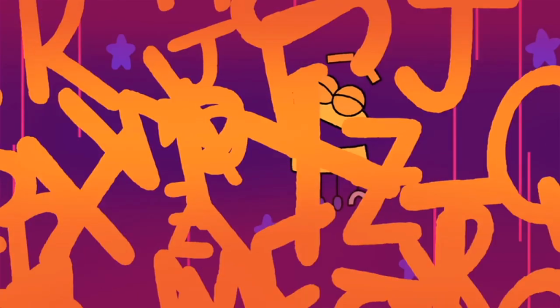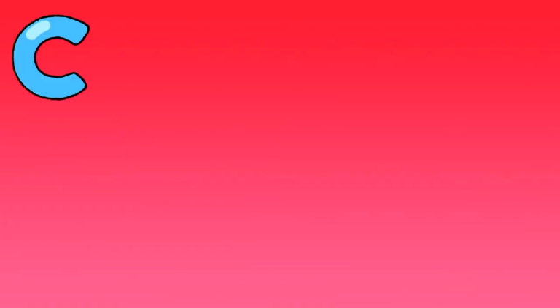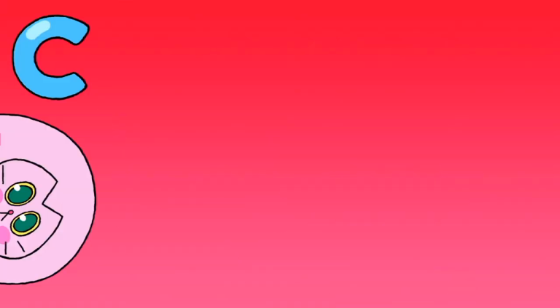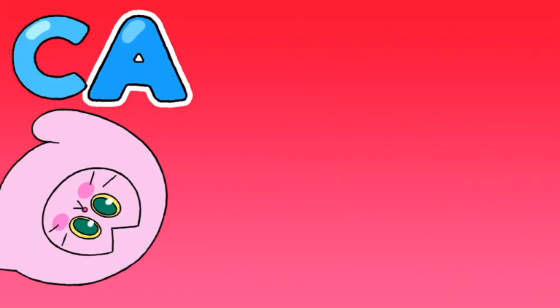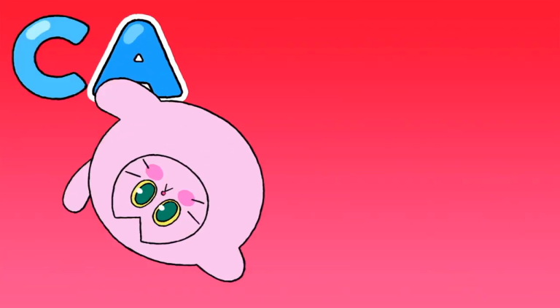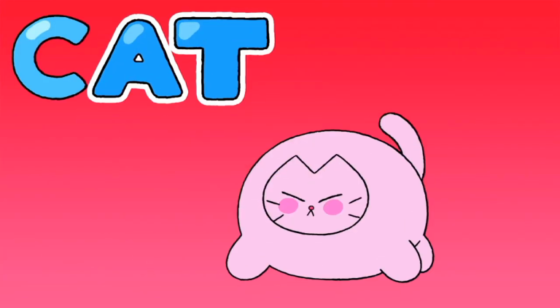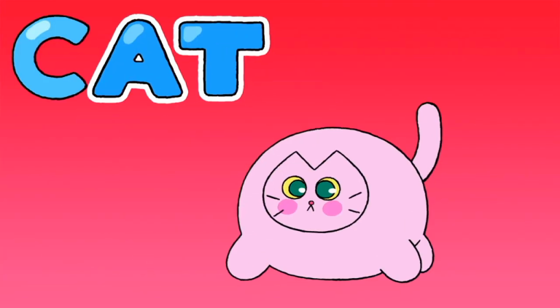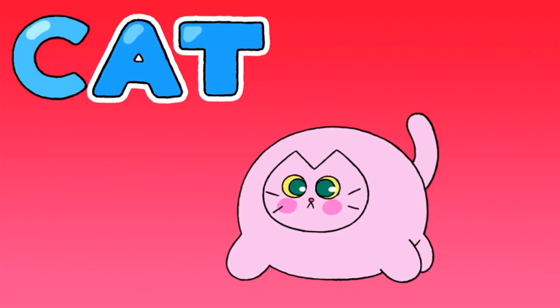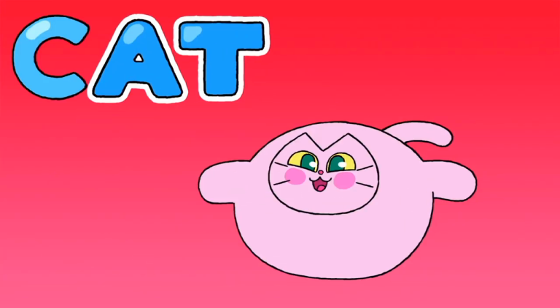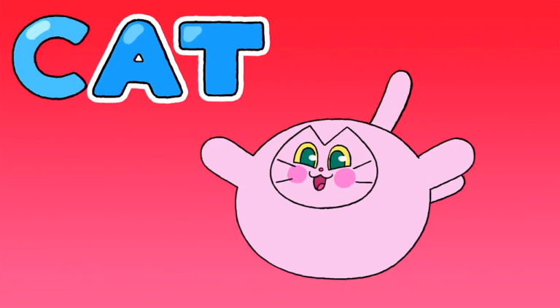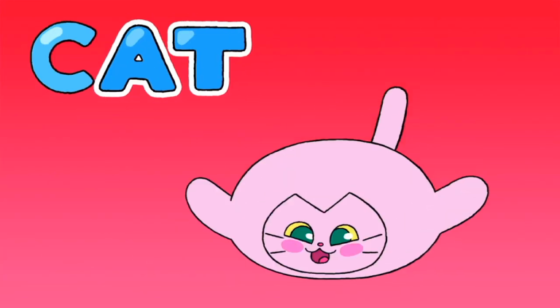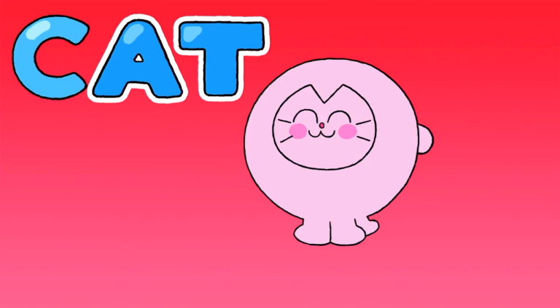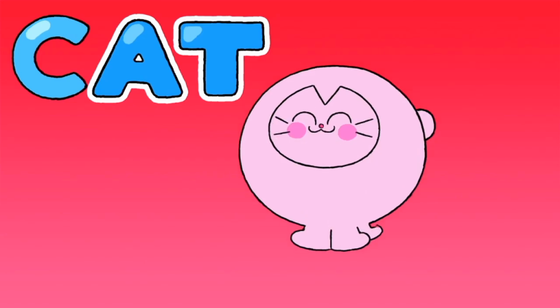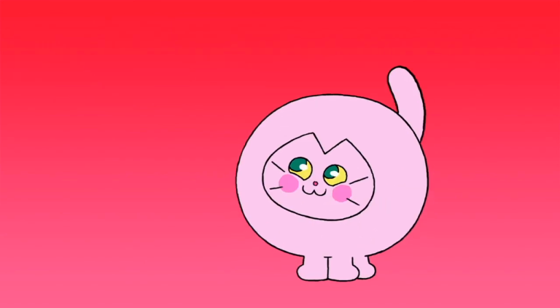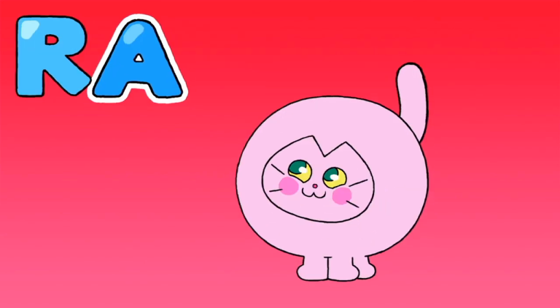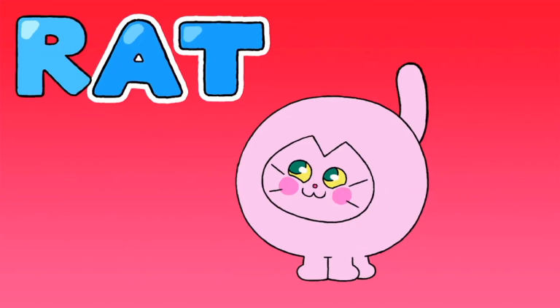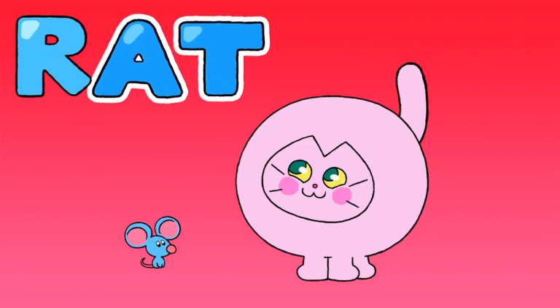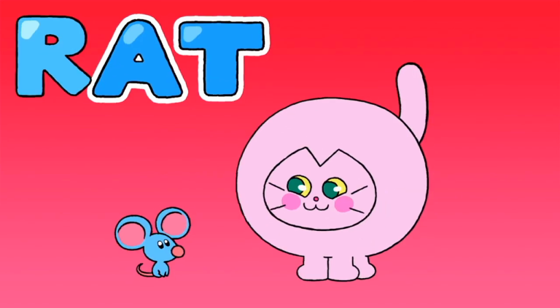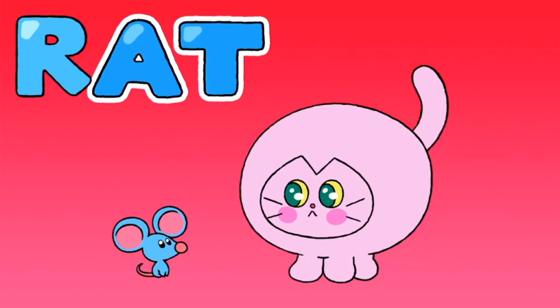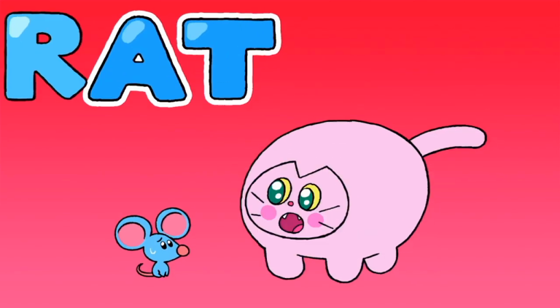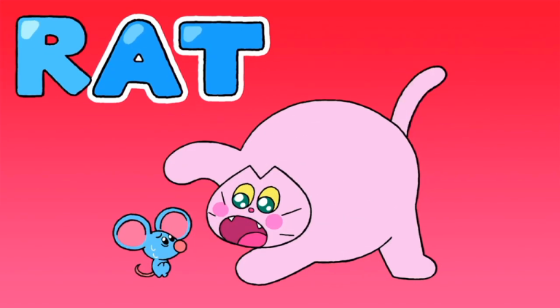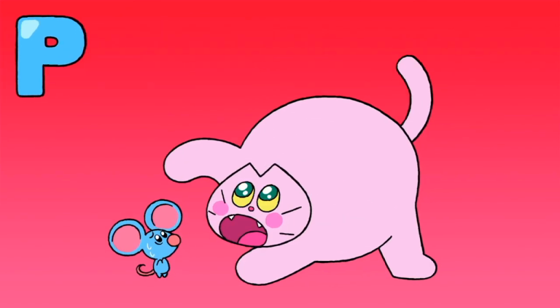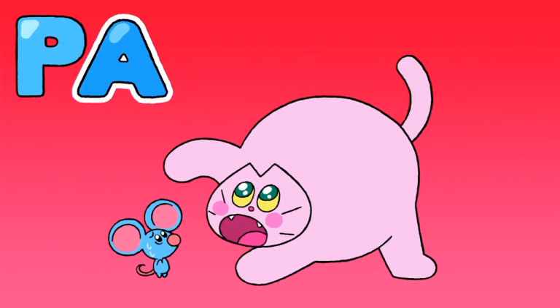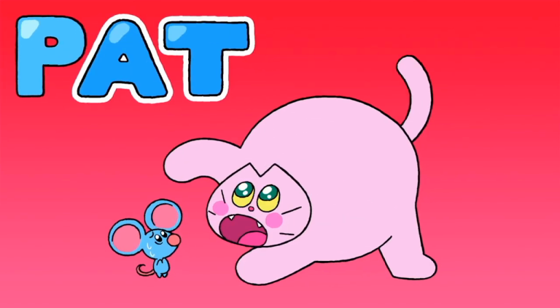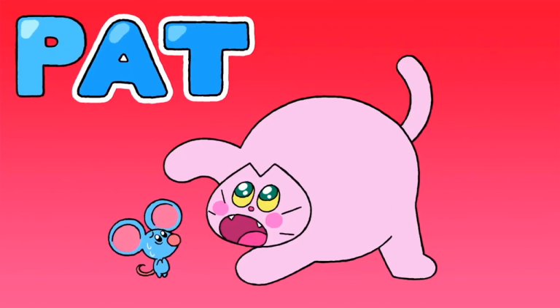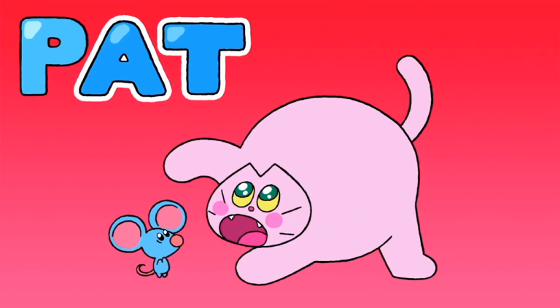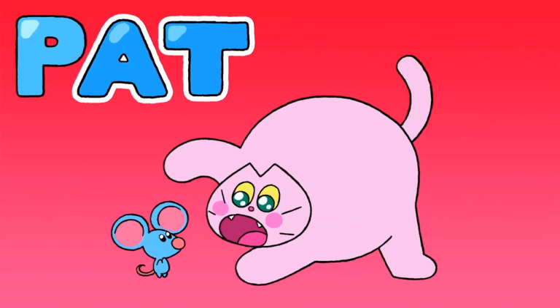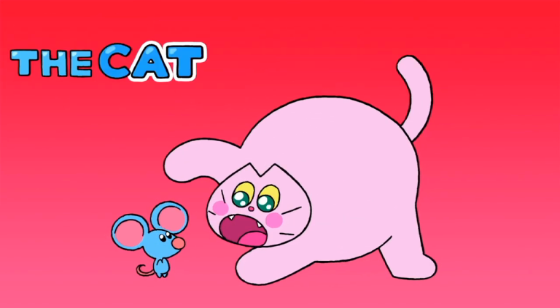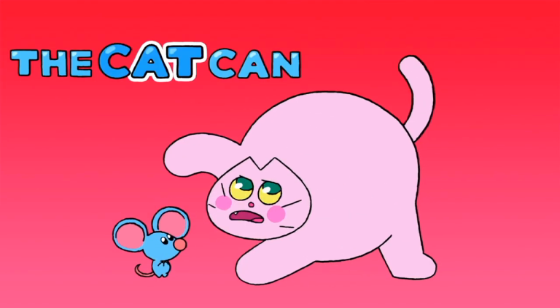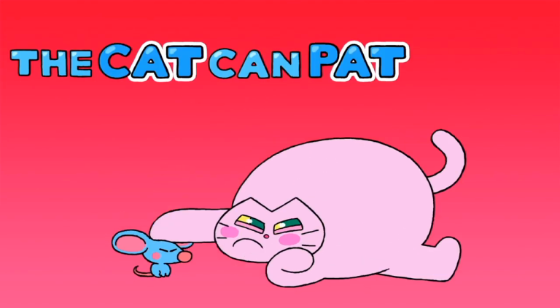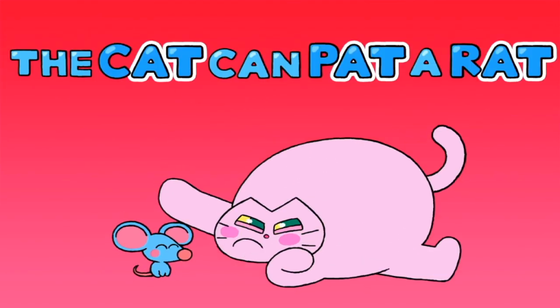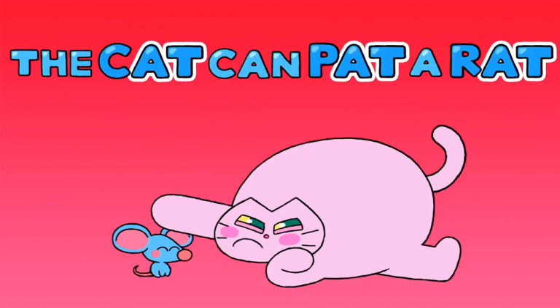C-A-T still spells cat! And R-A-T spells rat! And P-A-T spells pat. The cat can't pat a rat.